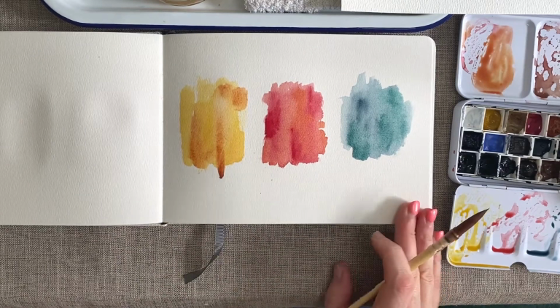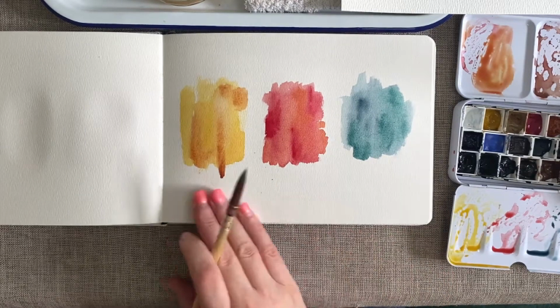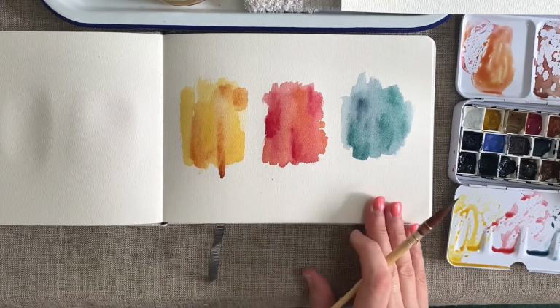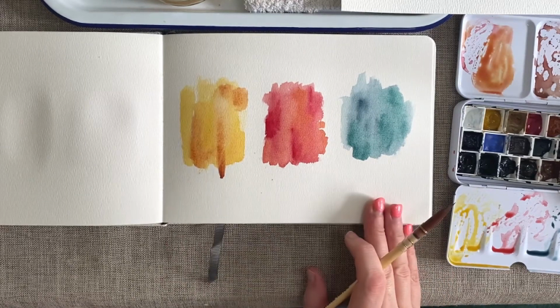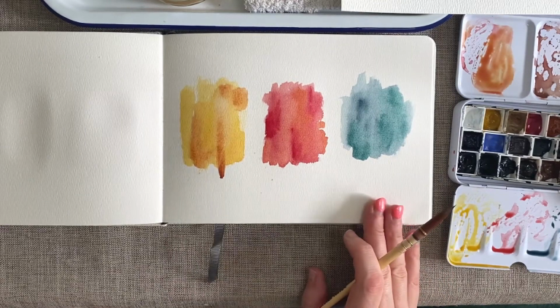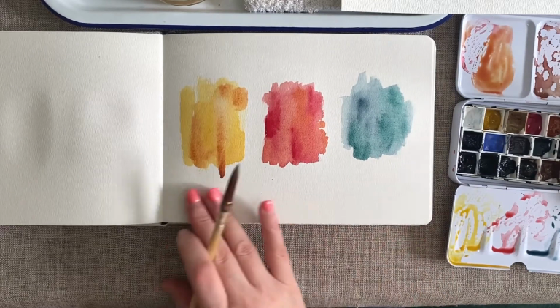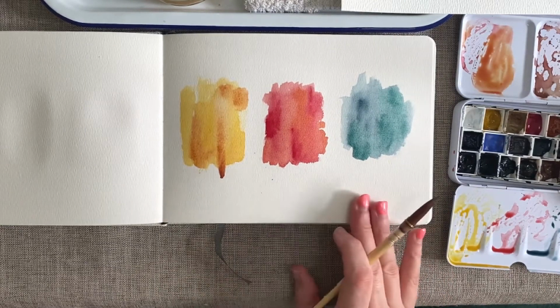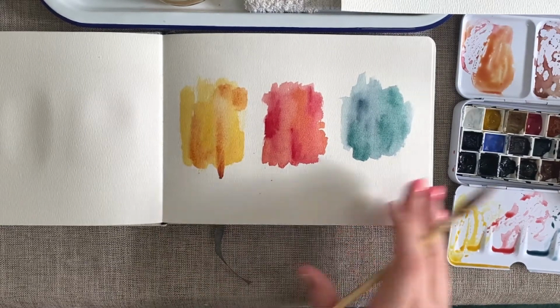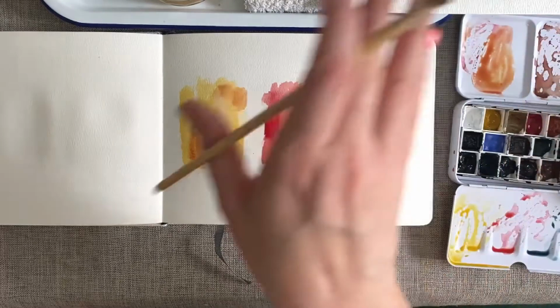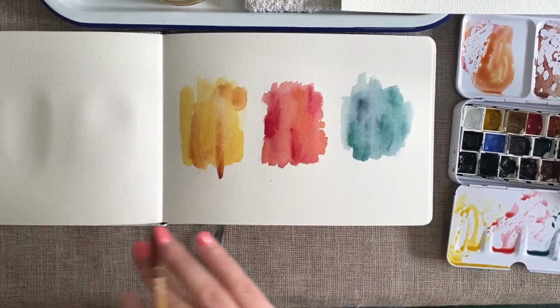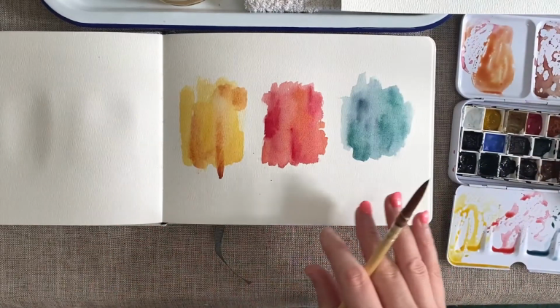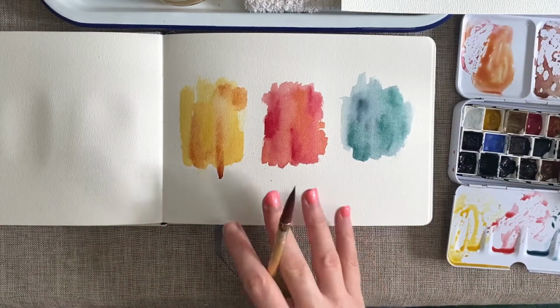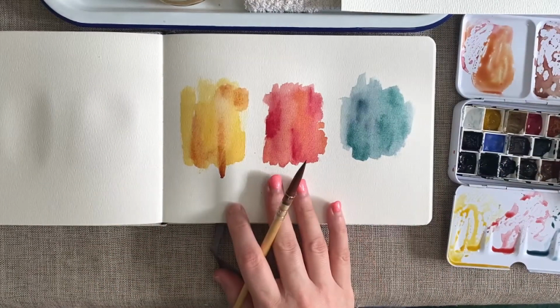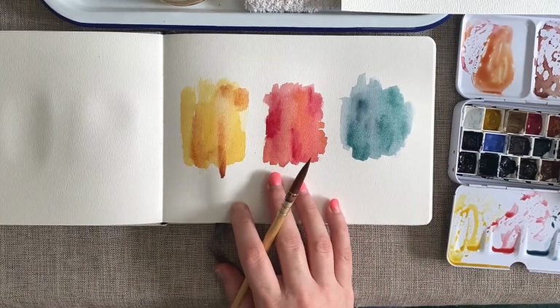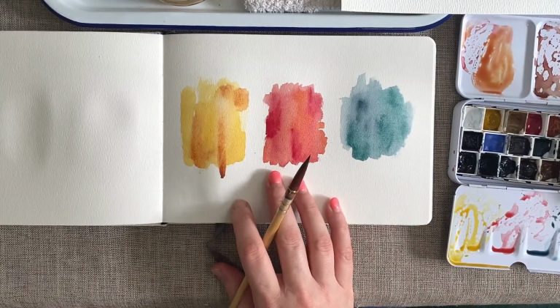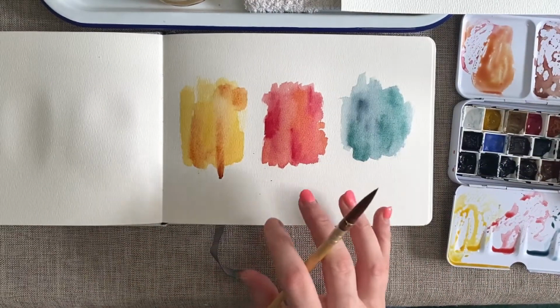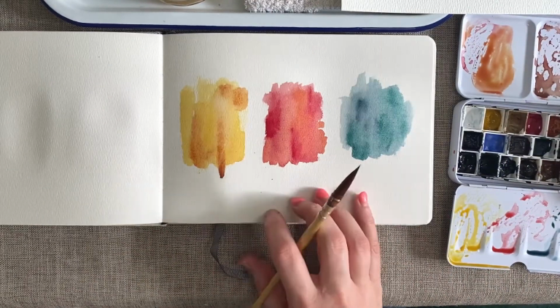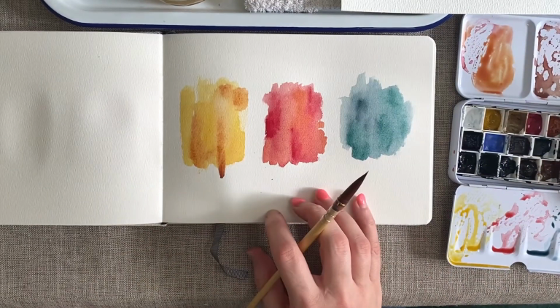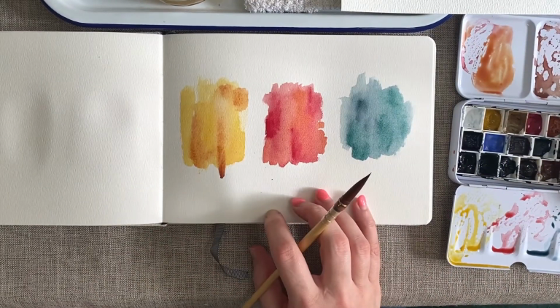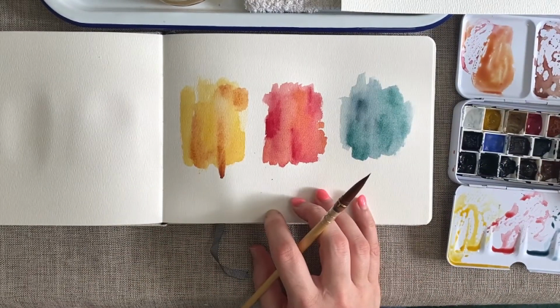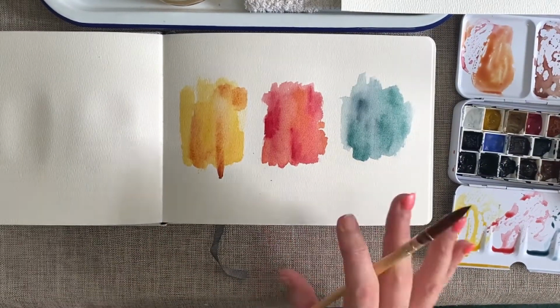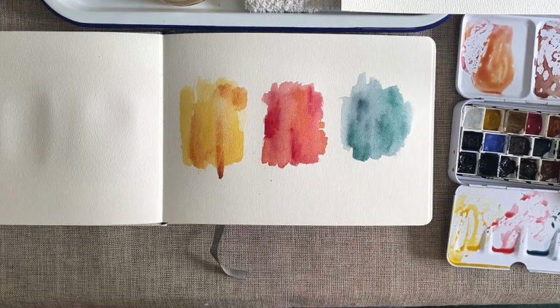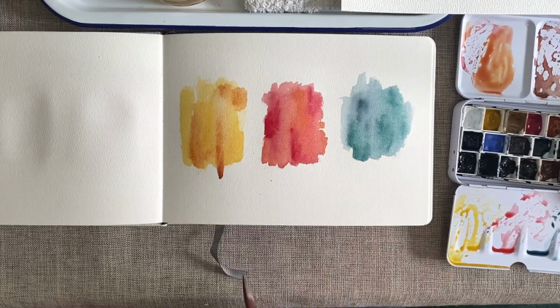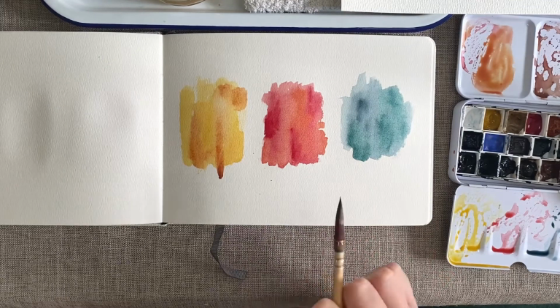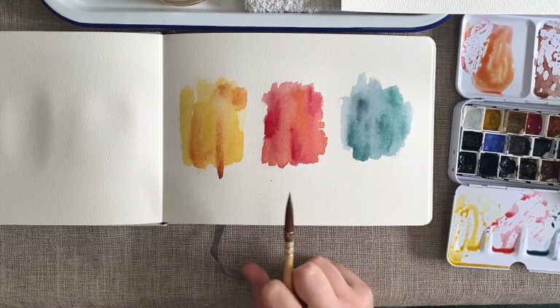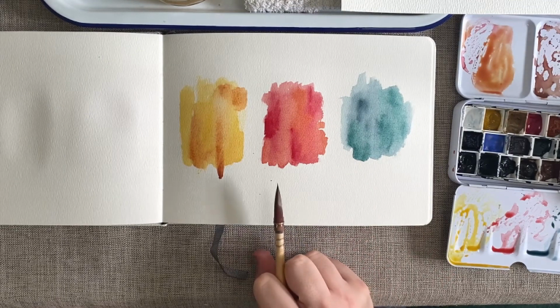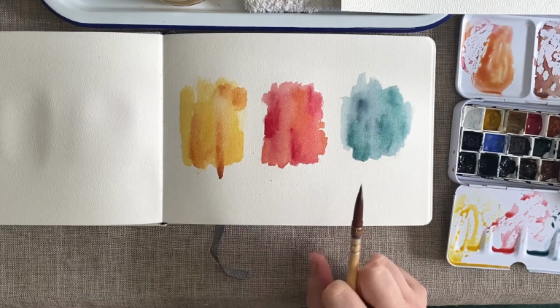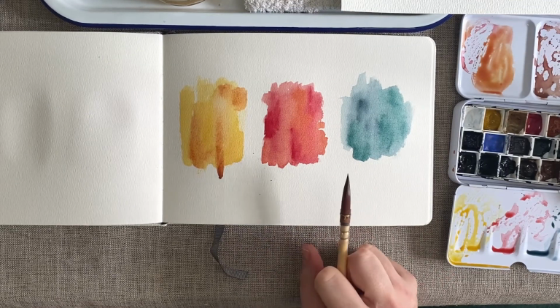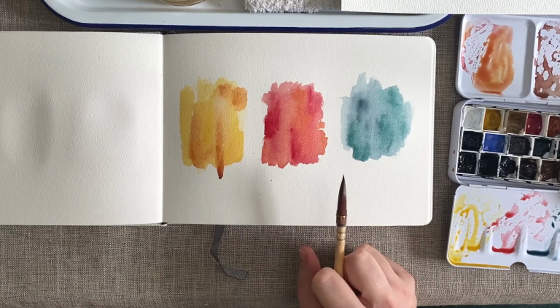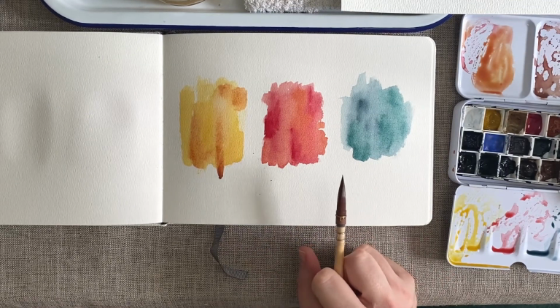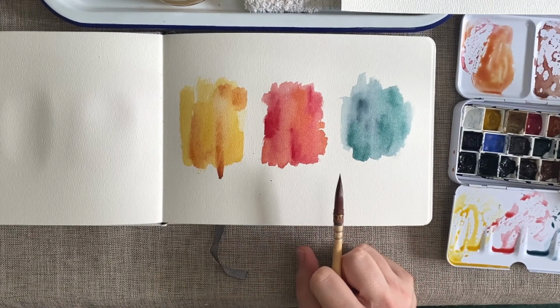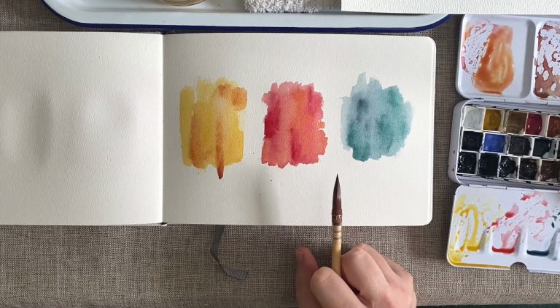There's not going to be a need to put any more paint on because the focal point really is the flowers that we are going to overlay on the top. So all we need to do now is wait for this to dry and then we'll come back with our tools.